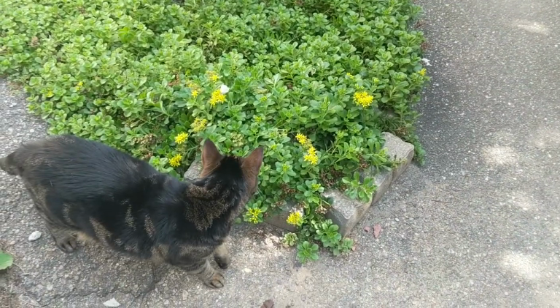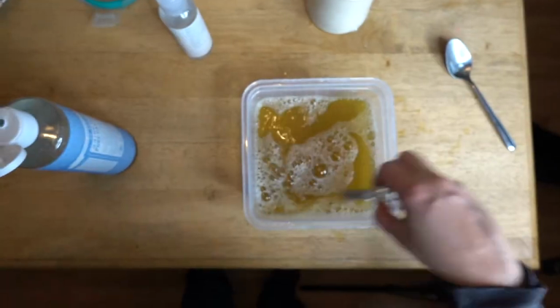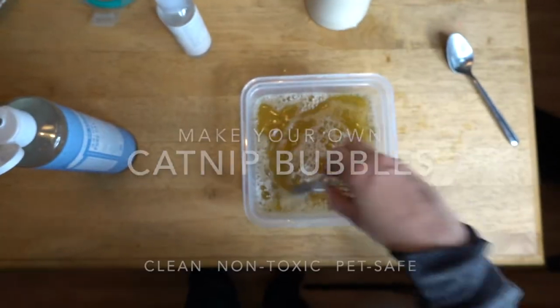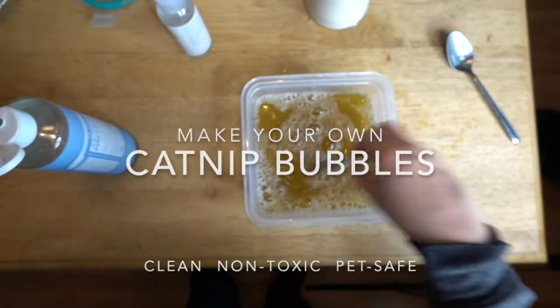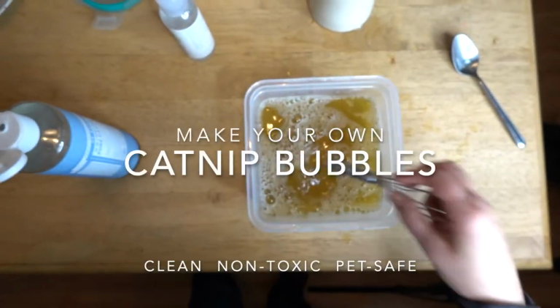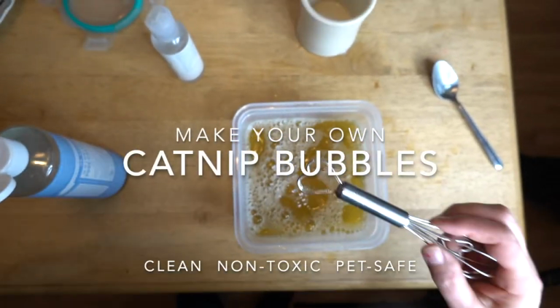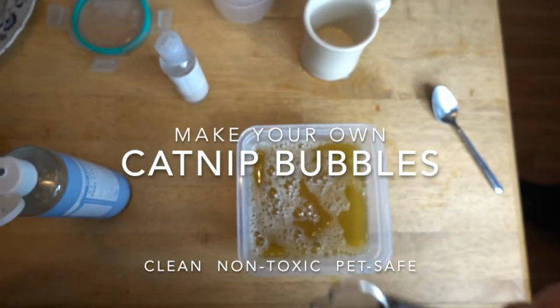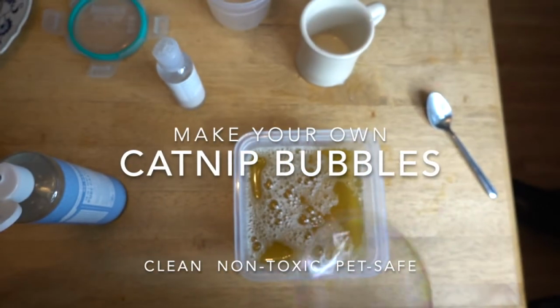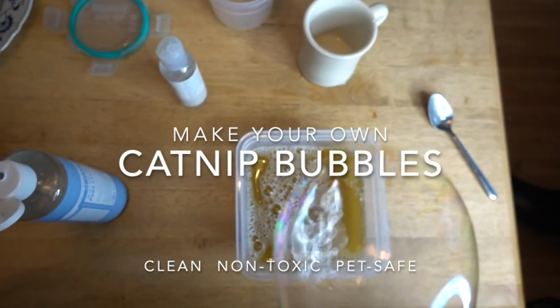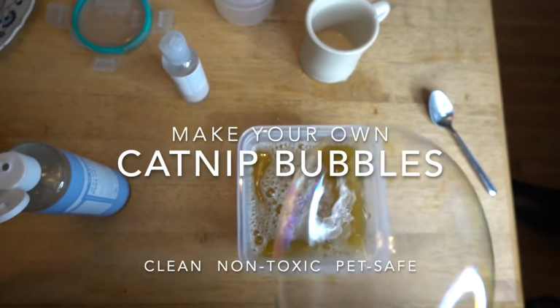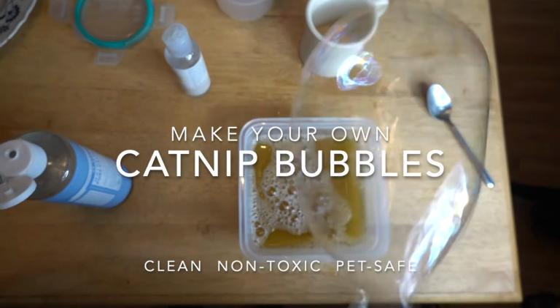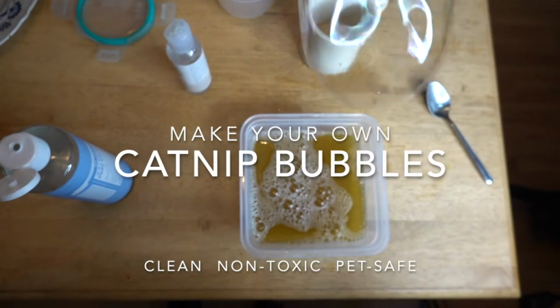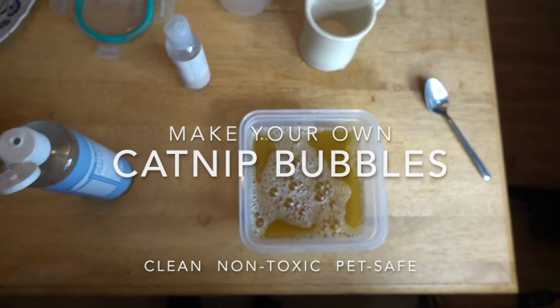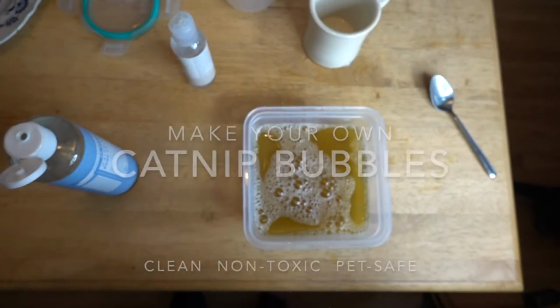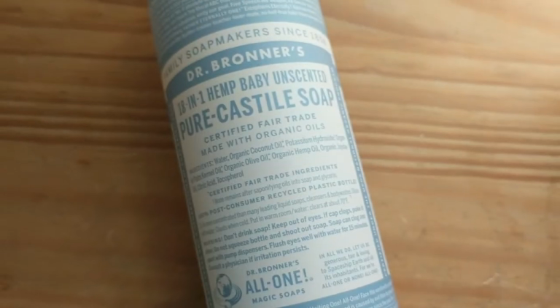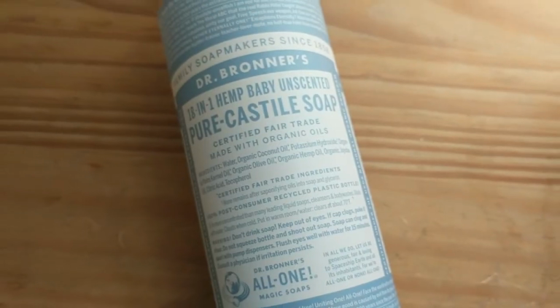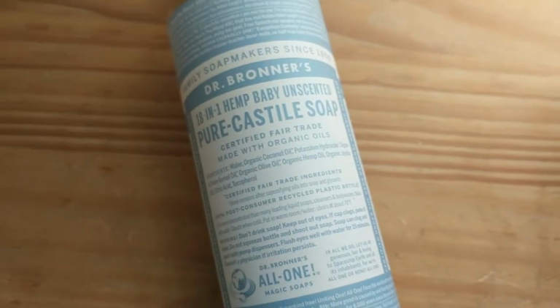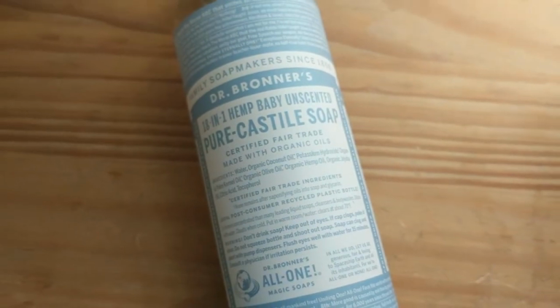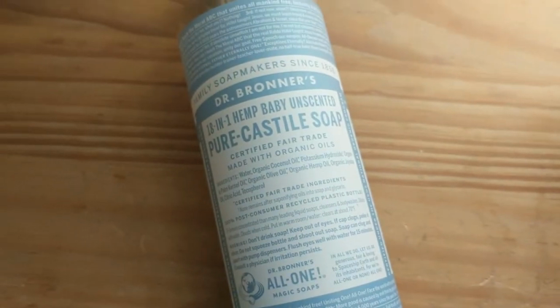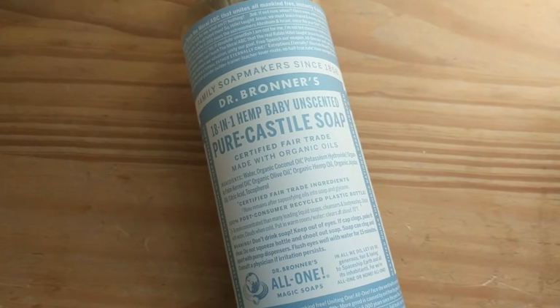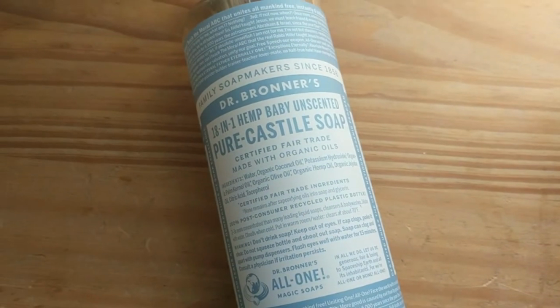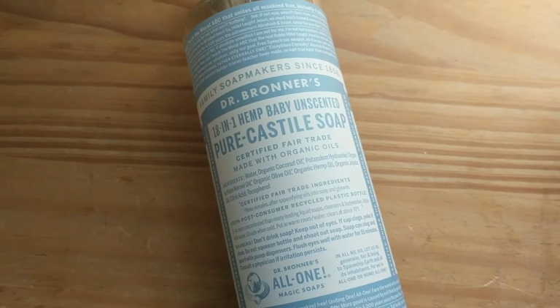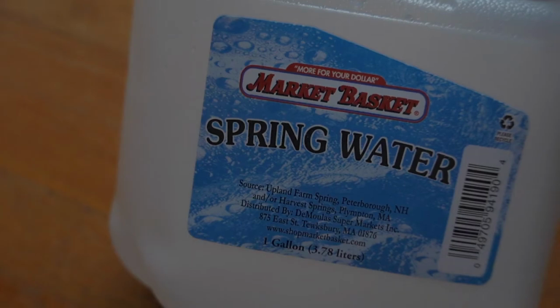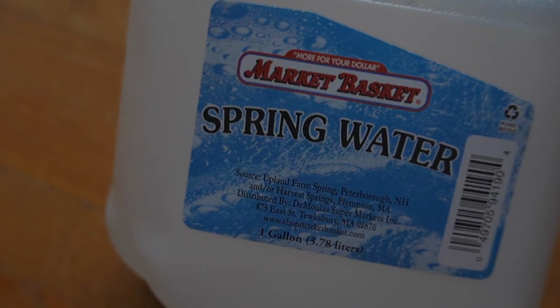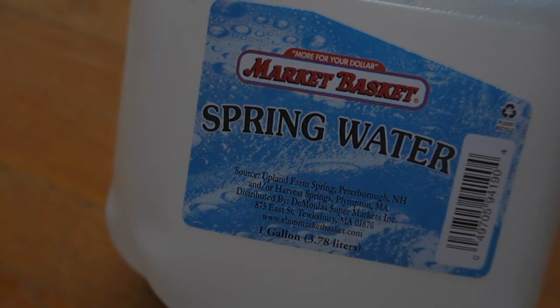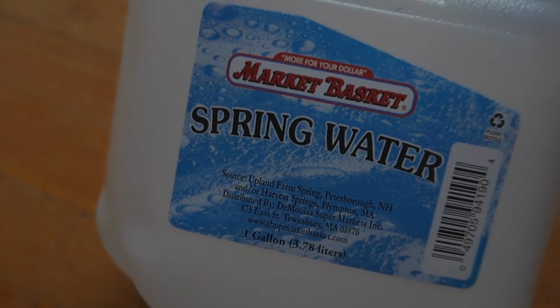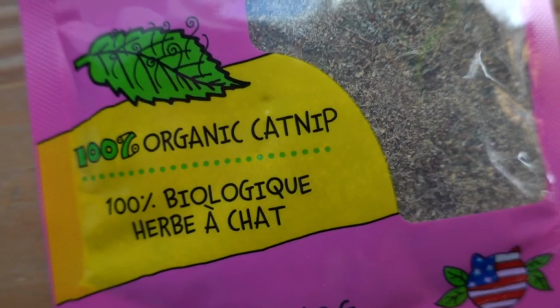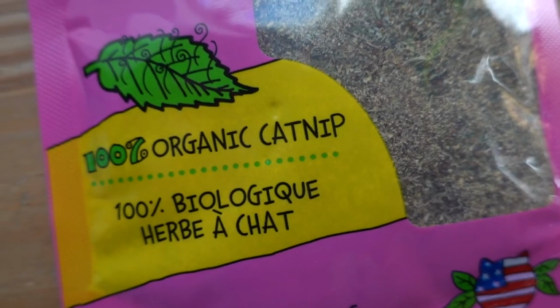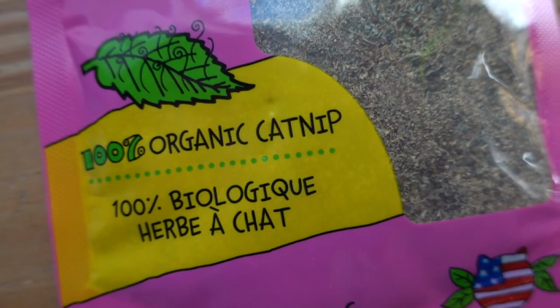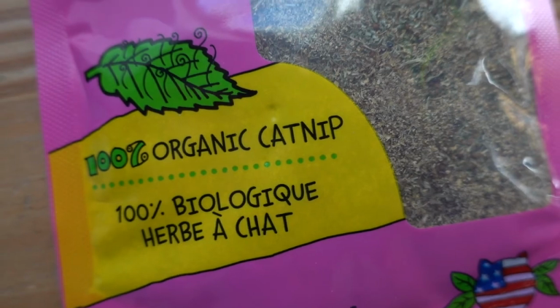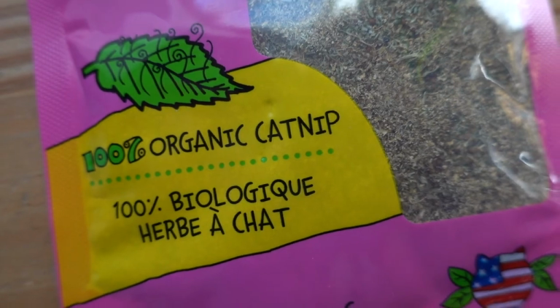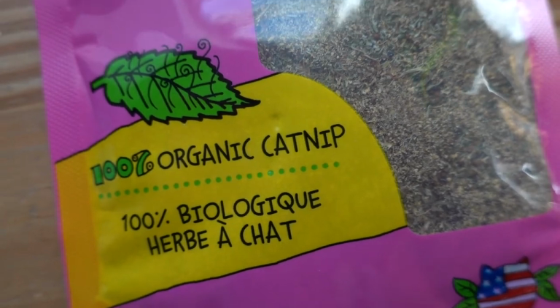Here's what I'm using to make catnip bubbles that are clean, non-toxic, and pet safe: unscented Castile soap, water, and organic catnip.